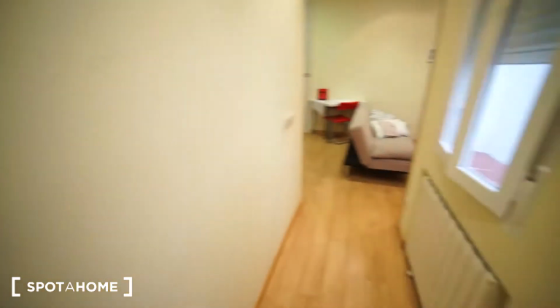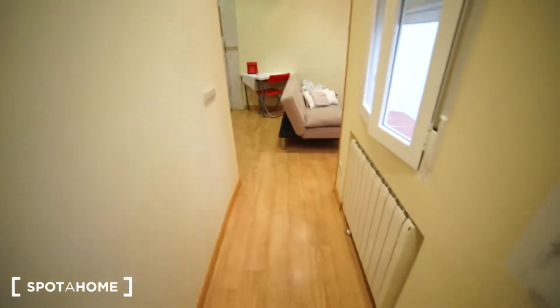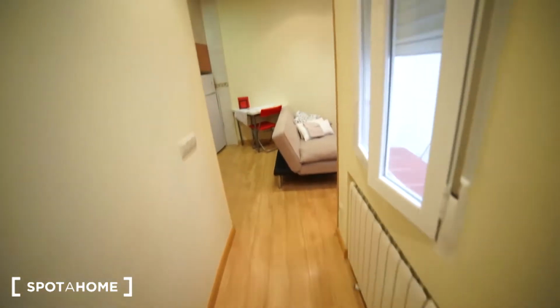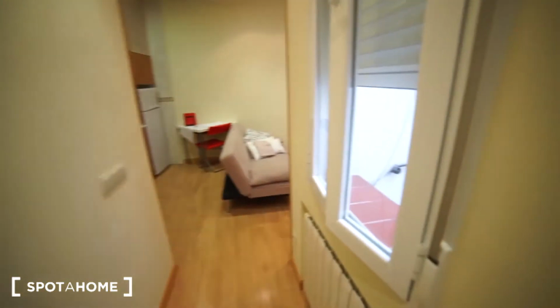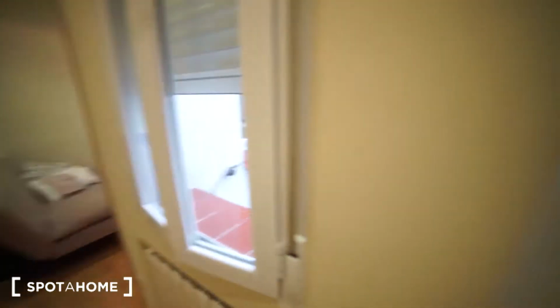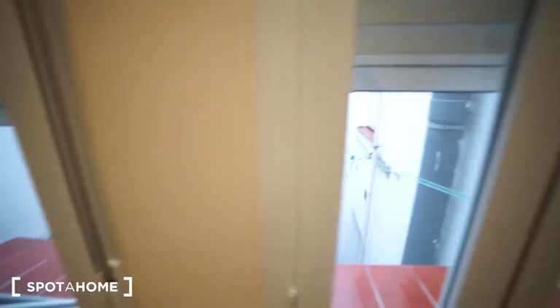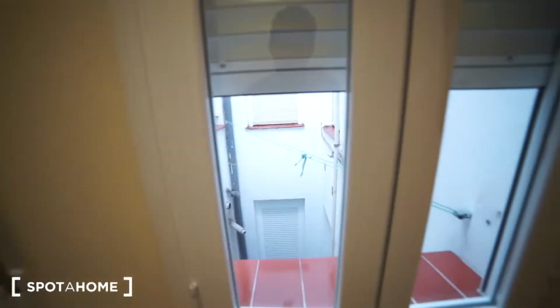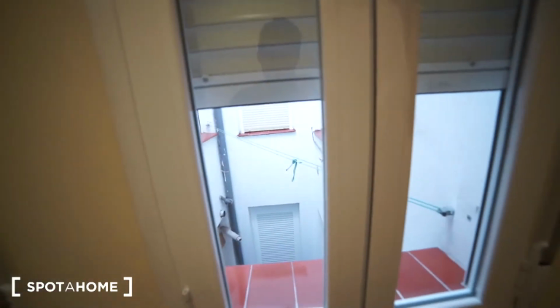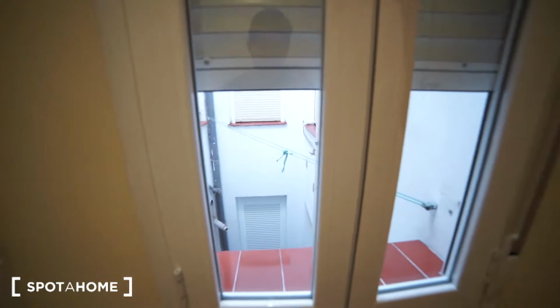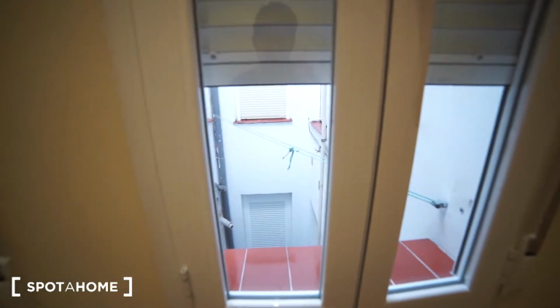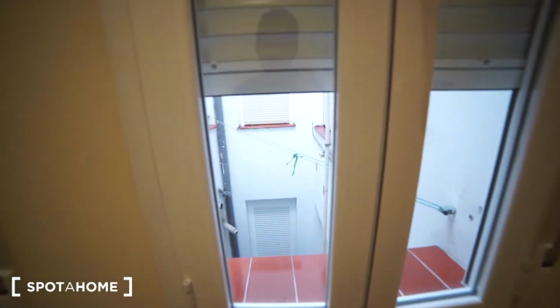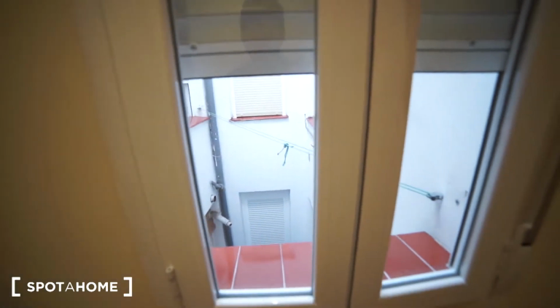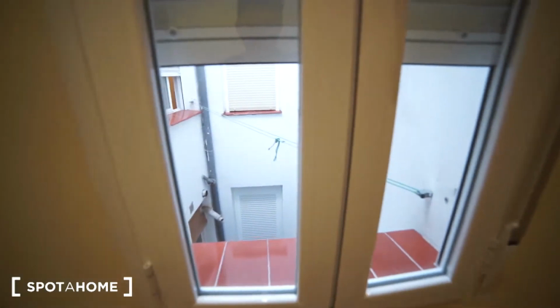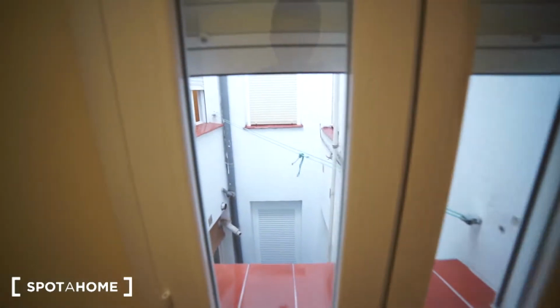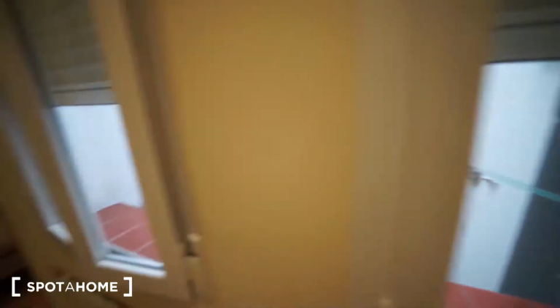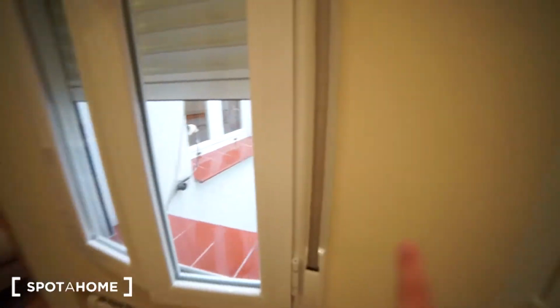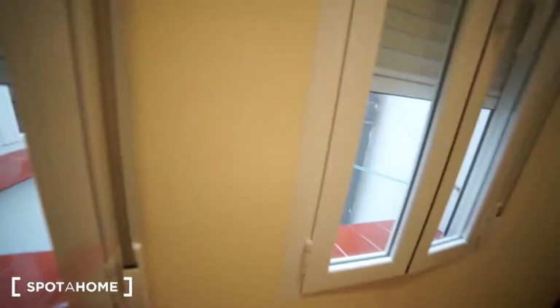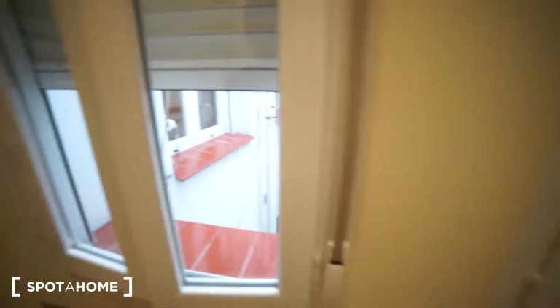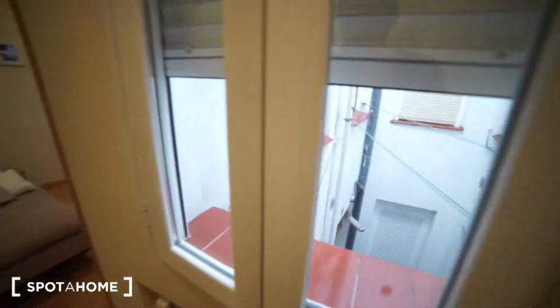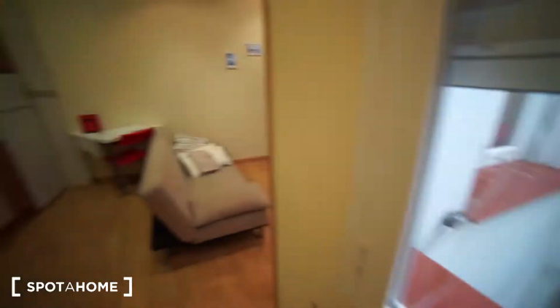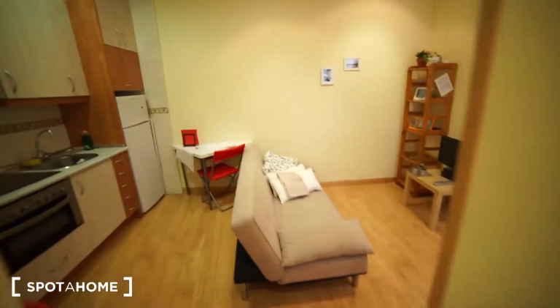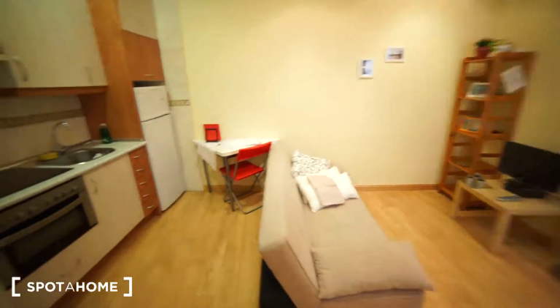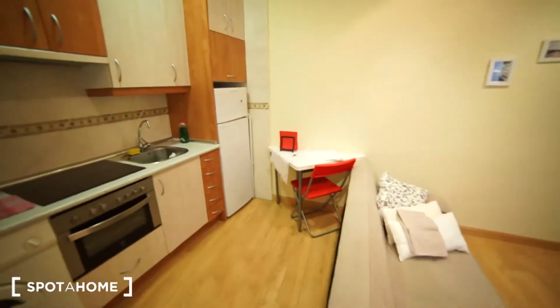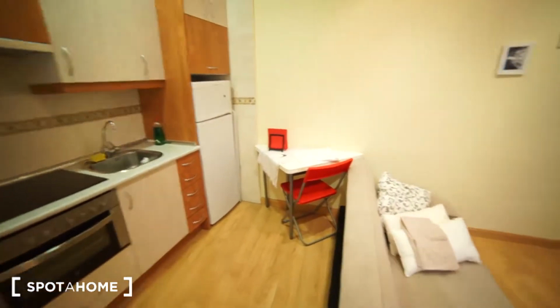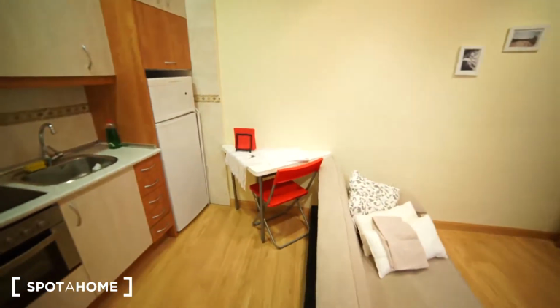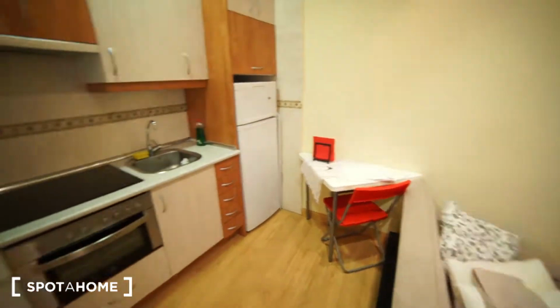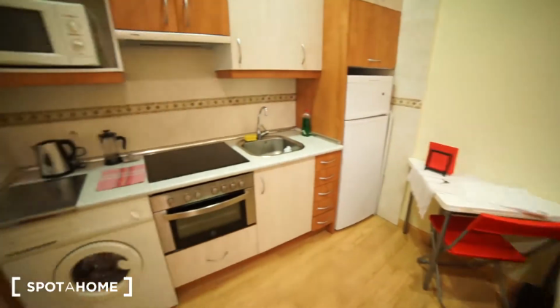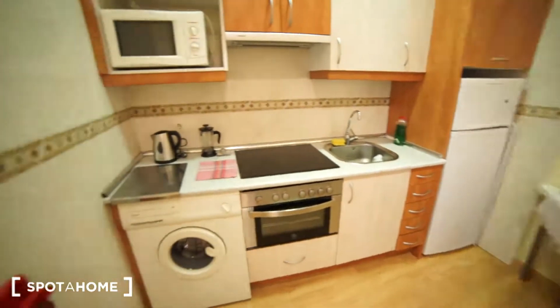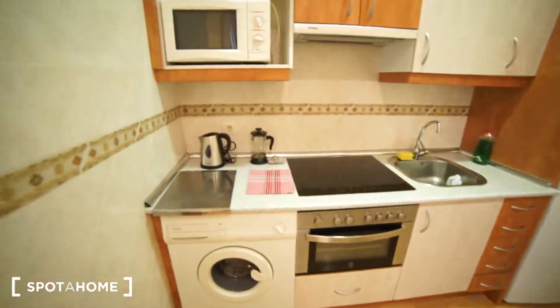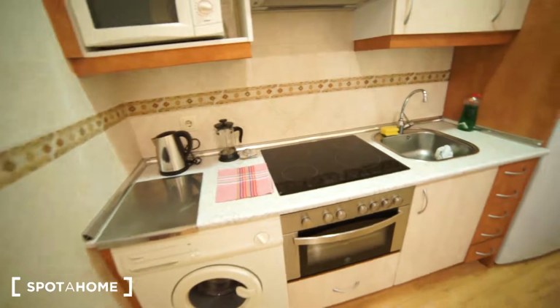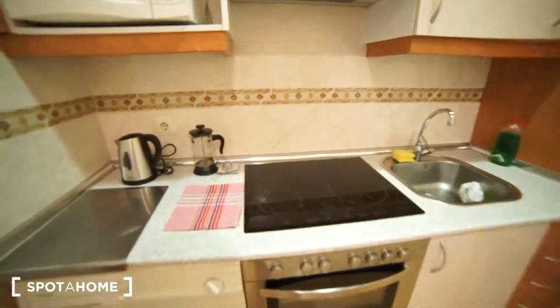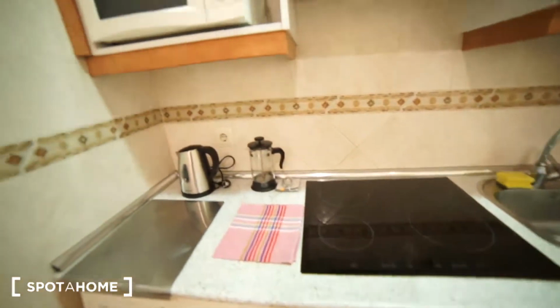We are in a corridor. As you can see, we have an interior patio view — we got two windows over here. So it's an interior apartment, so you will not have much noise.